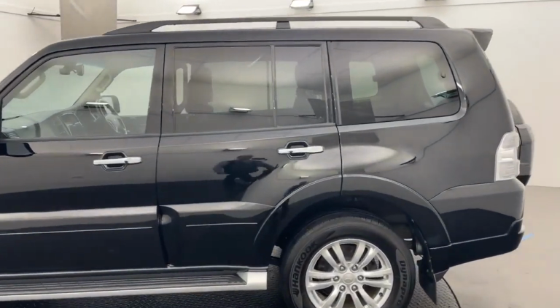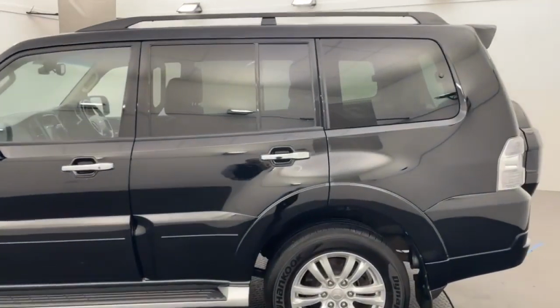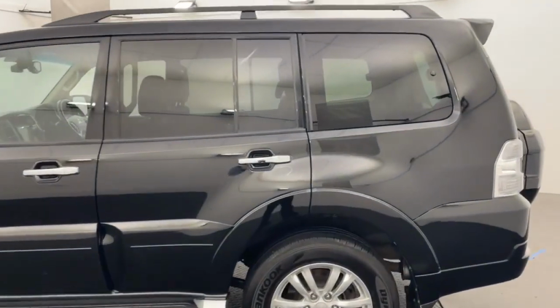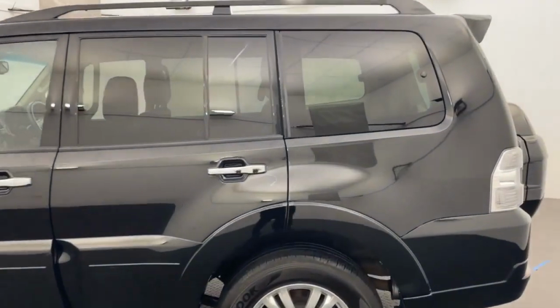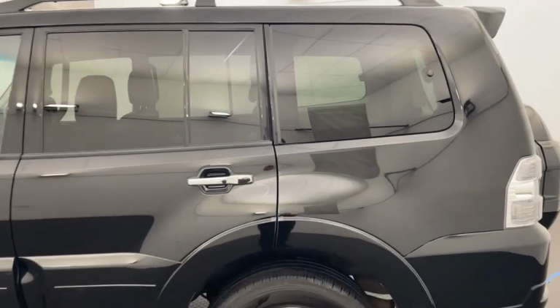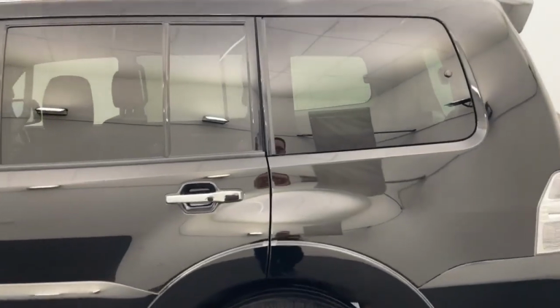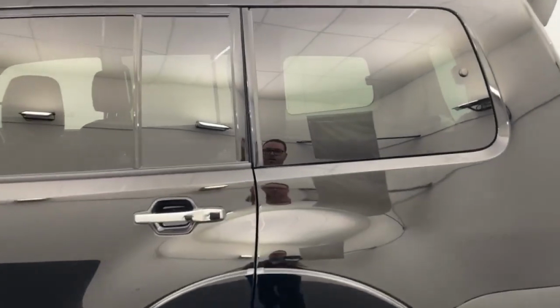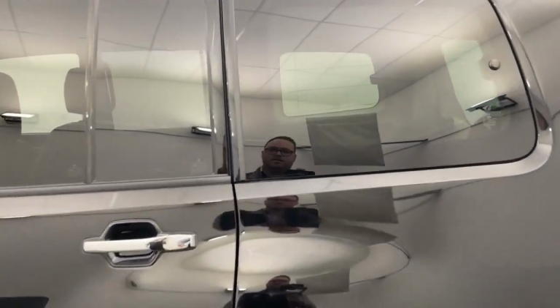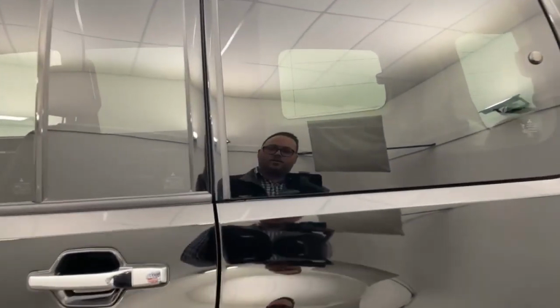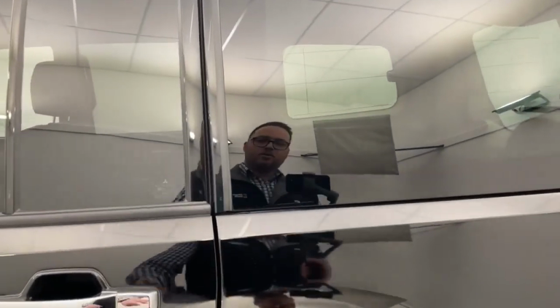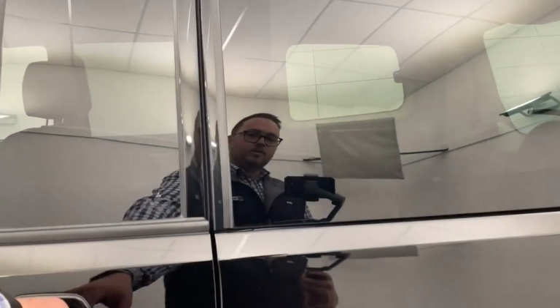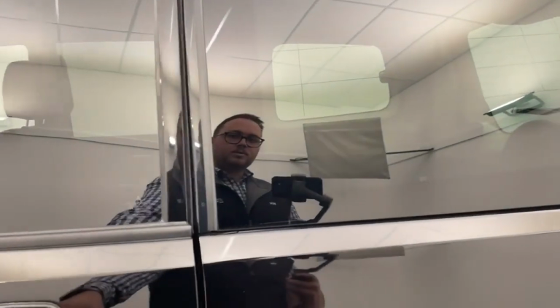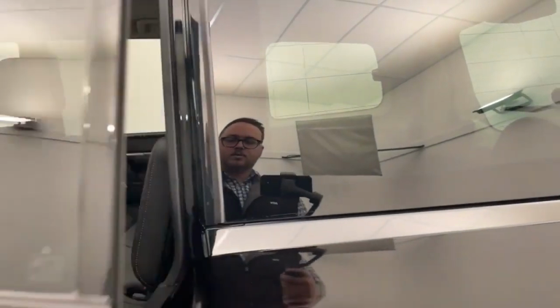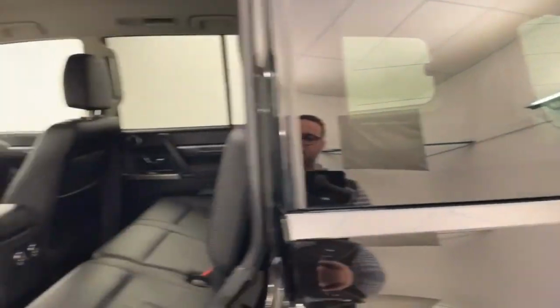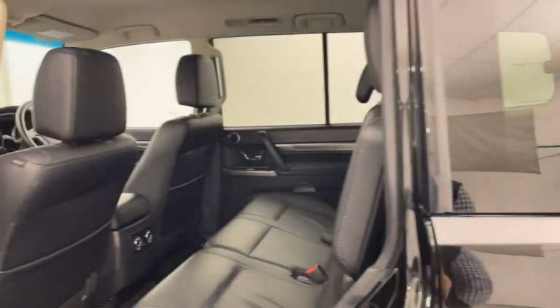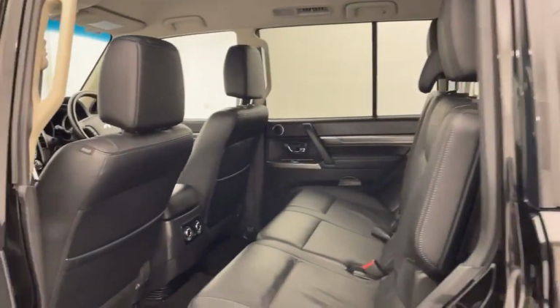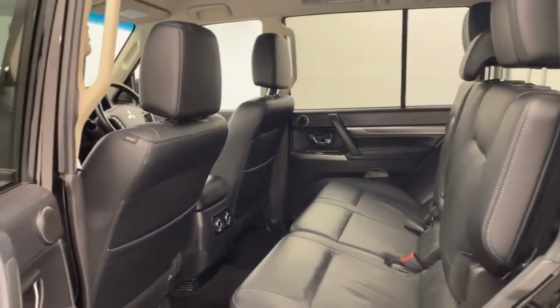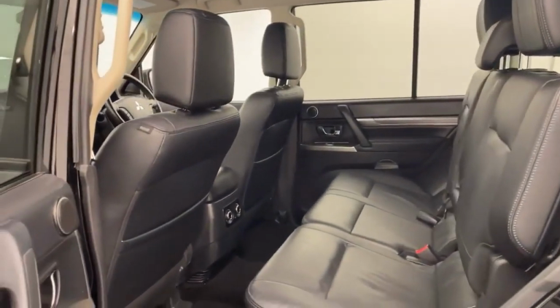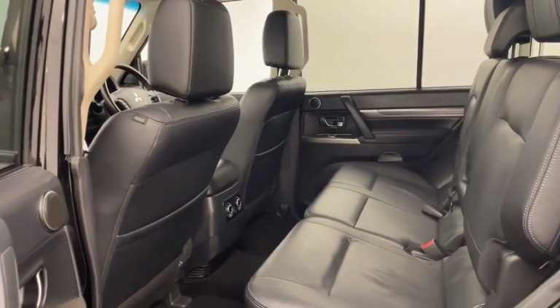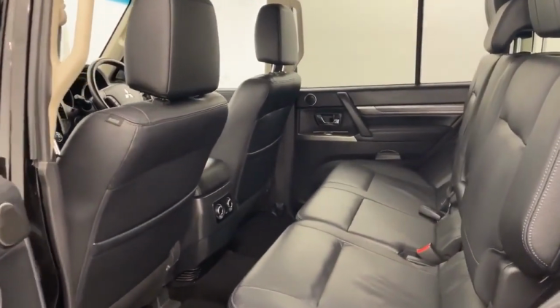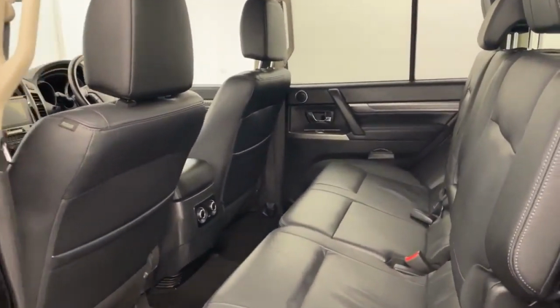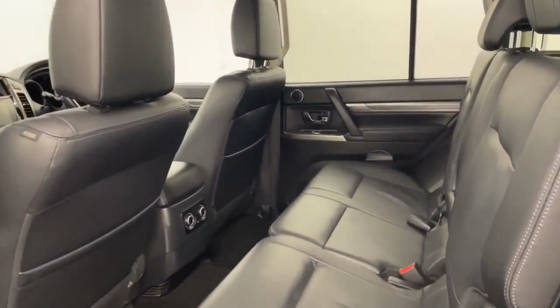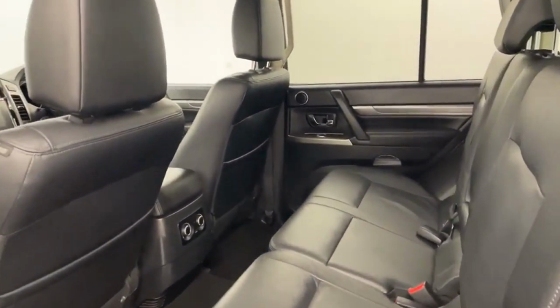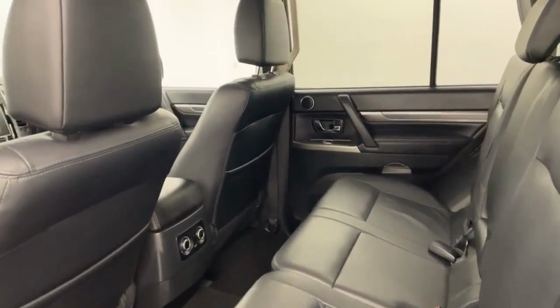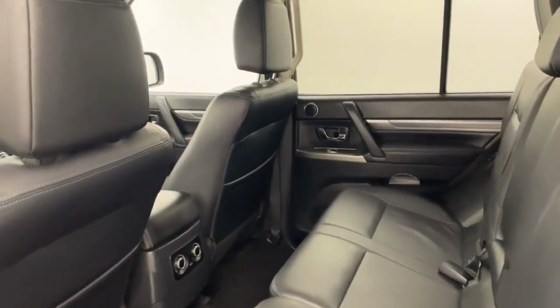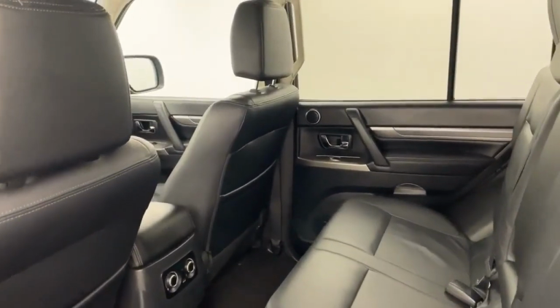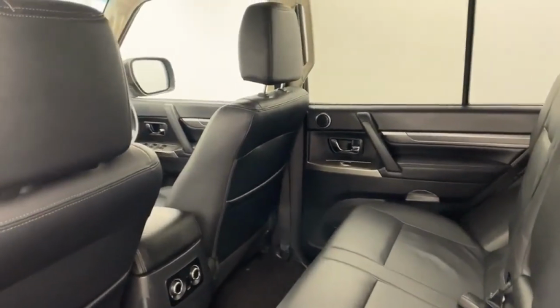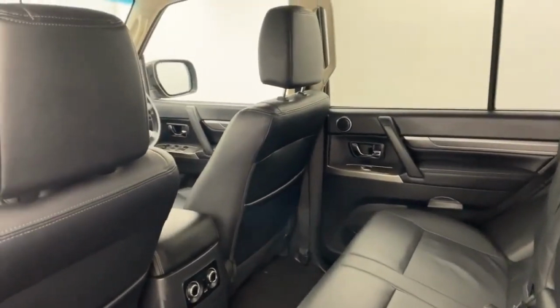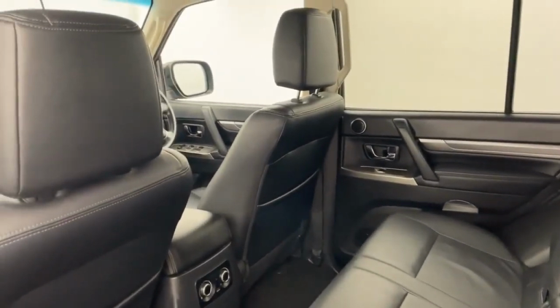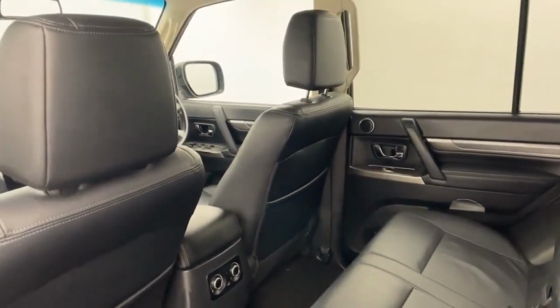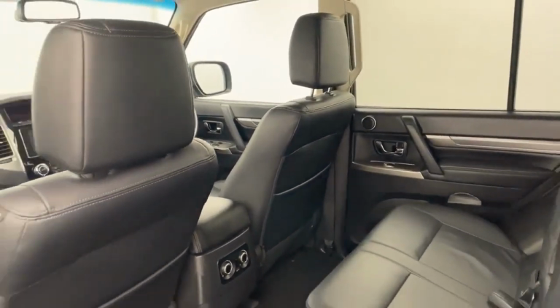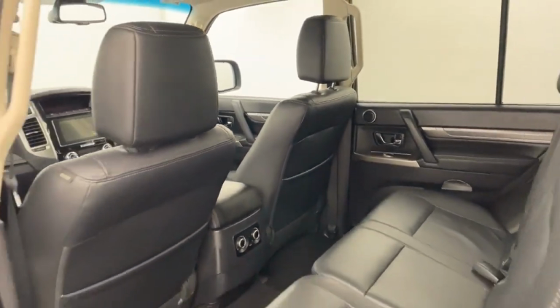Locally traded, low kilometres, leather interior throughout — have a look at that guys, looks amazing.